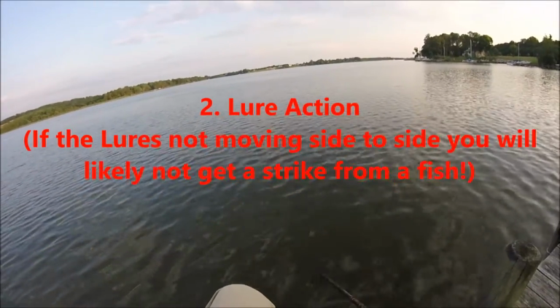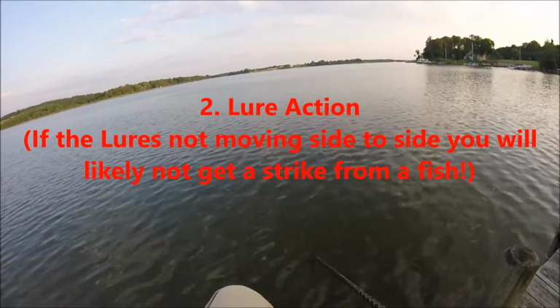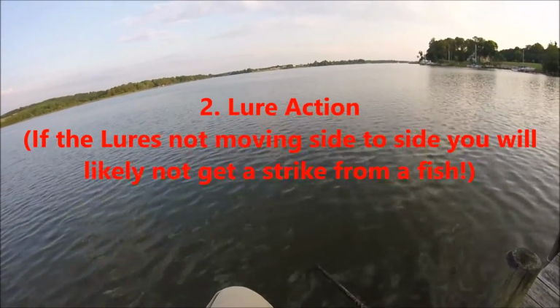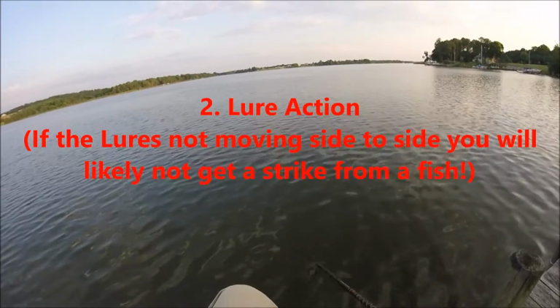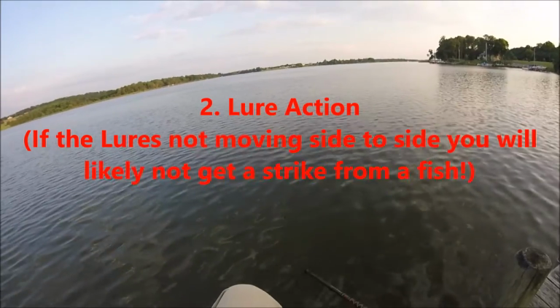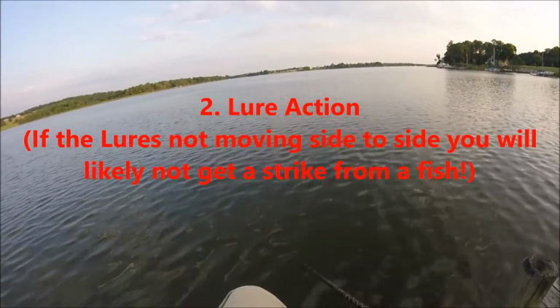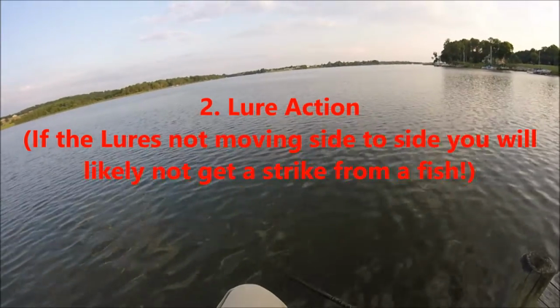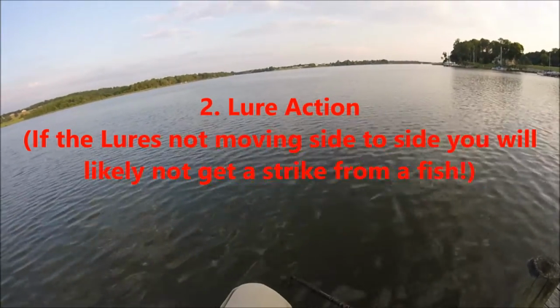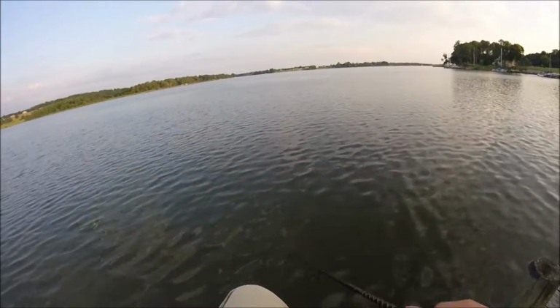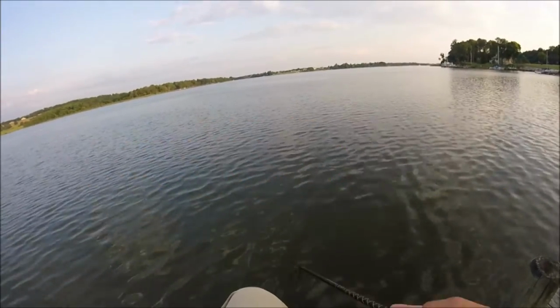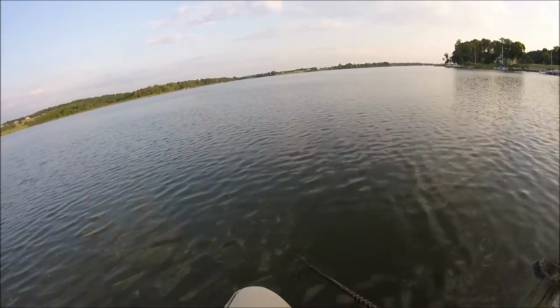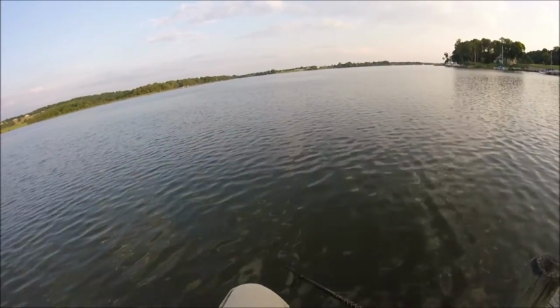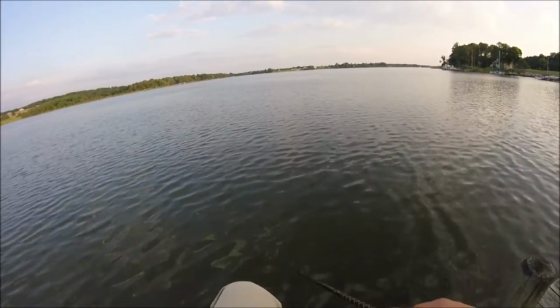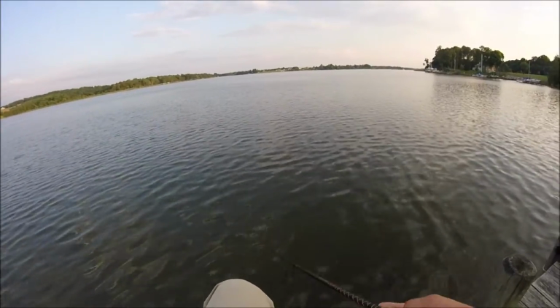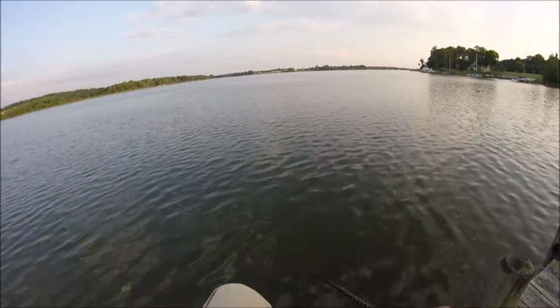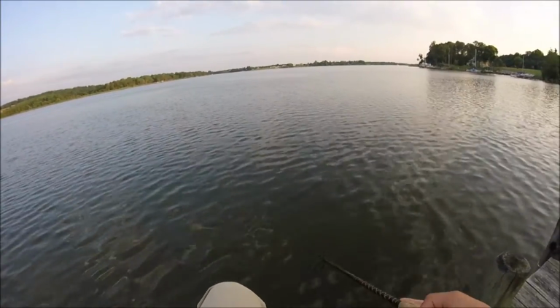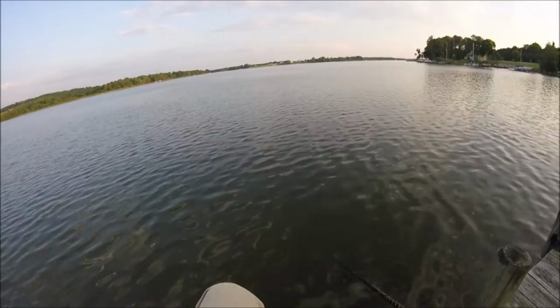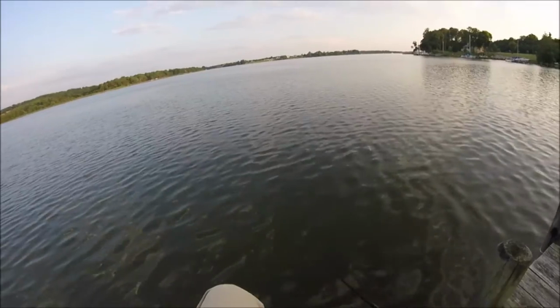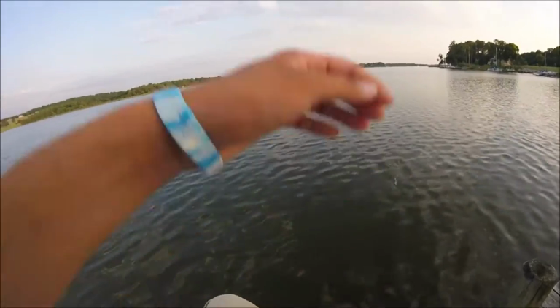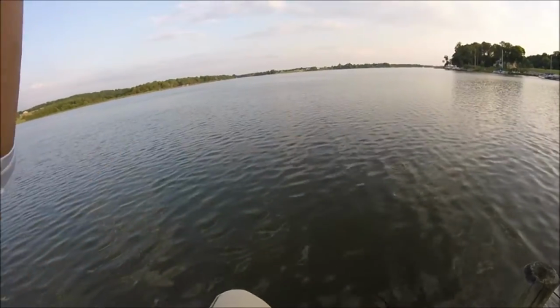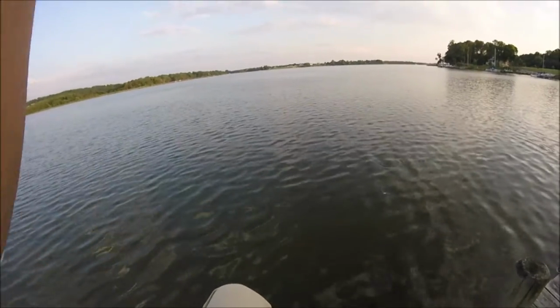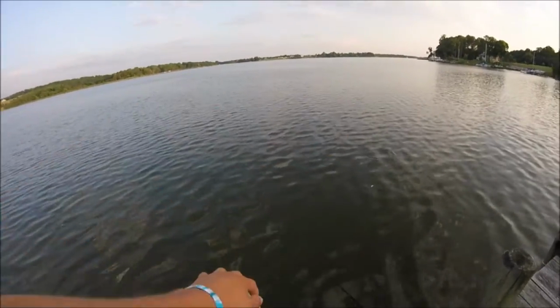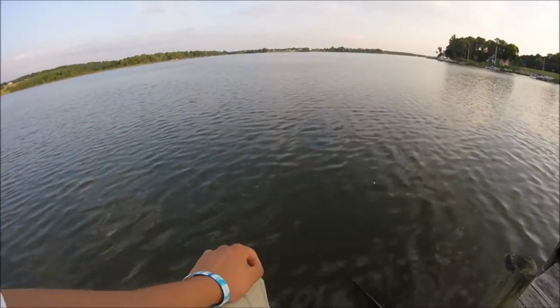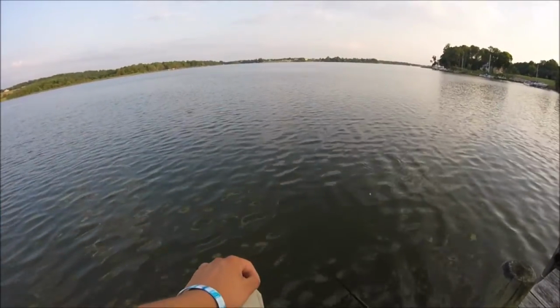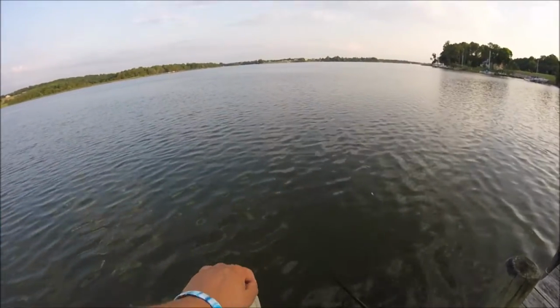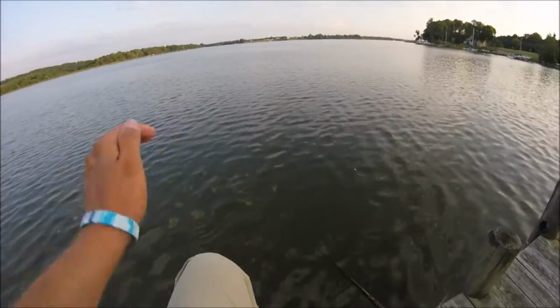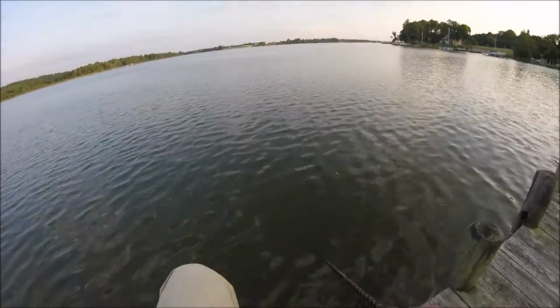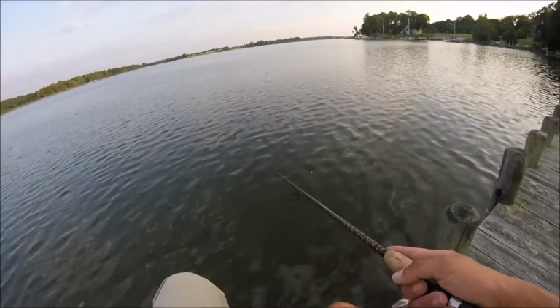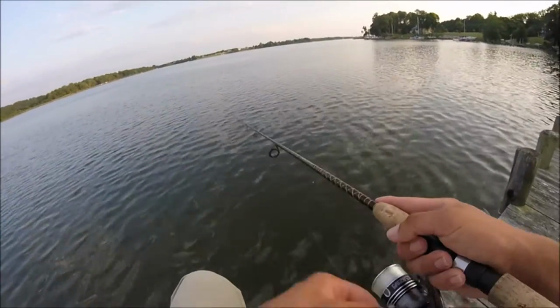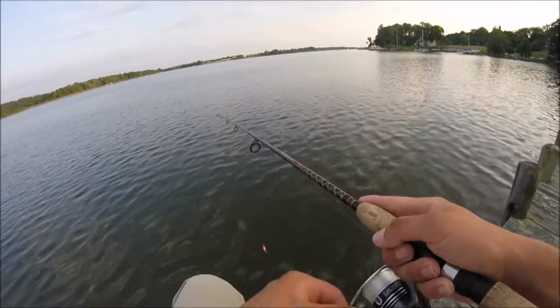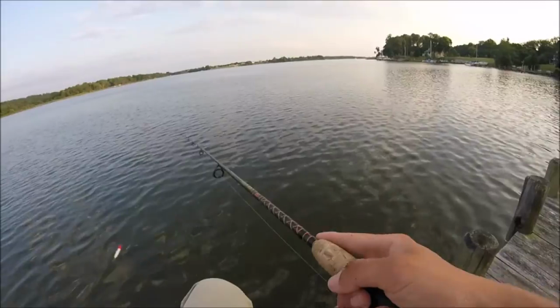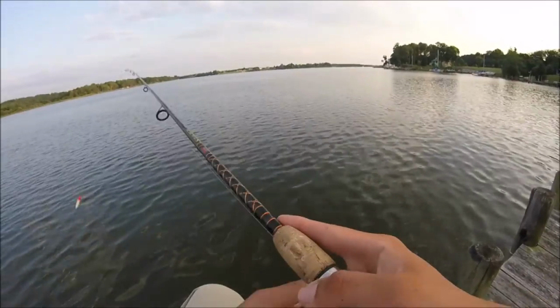If you're not able to make that action work right, whether the lure itself is defective or you're just not twitching it right, you're just not going to get fish. Because these fish want to go after the lure when it's twitching back and forth. That tends to be the best way to catch fish with it.